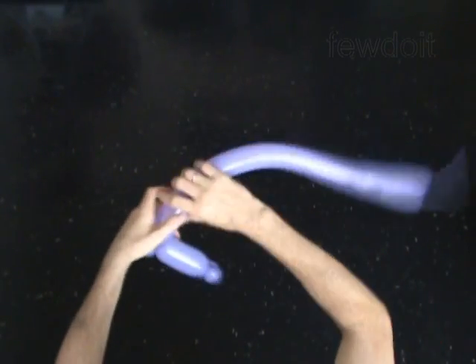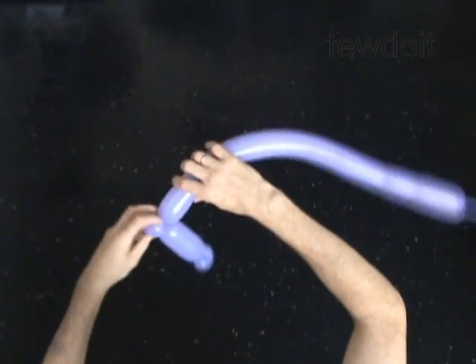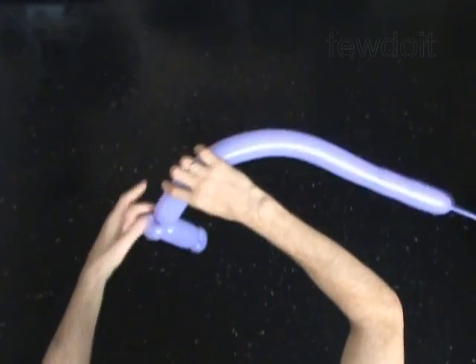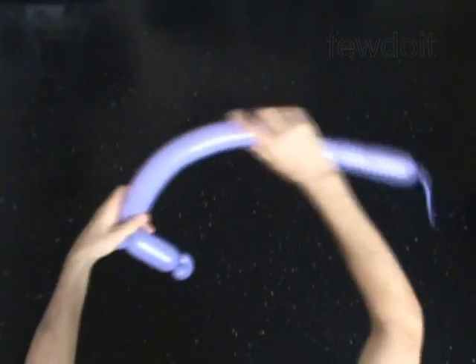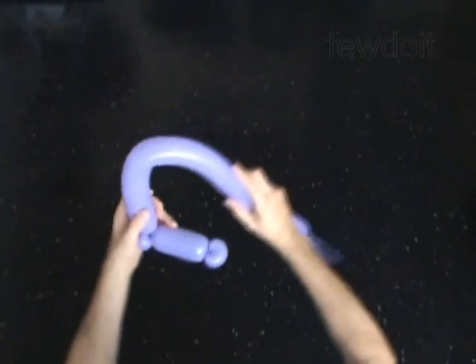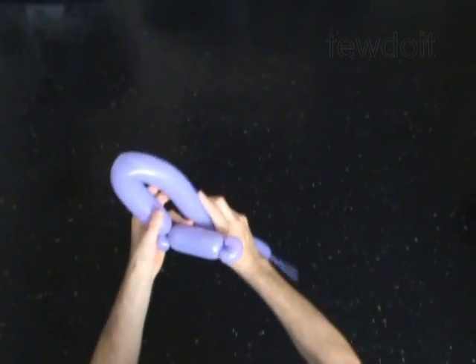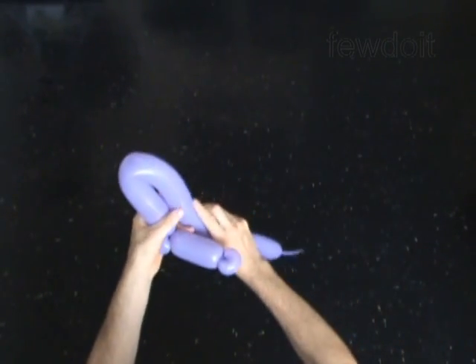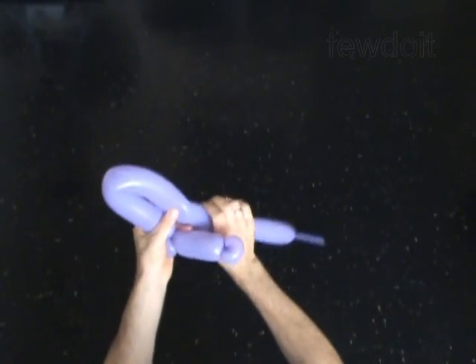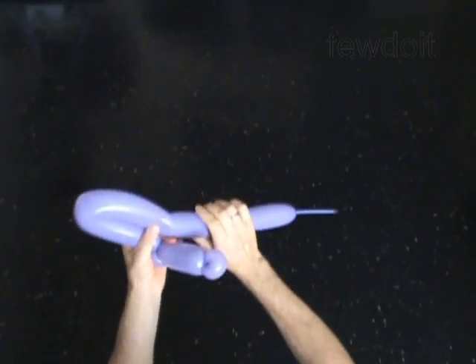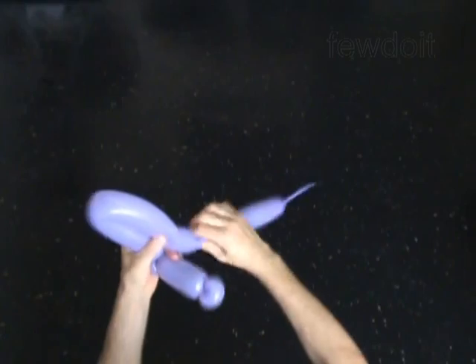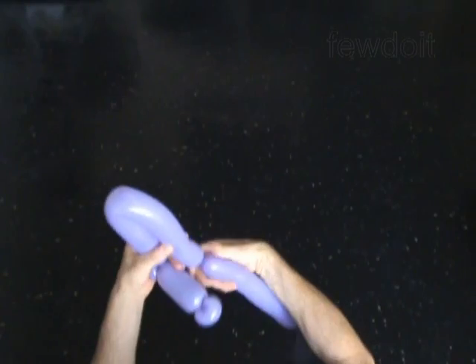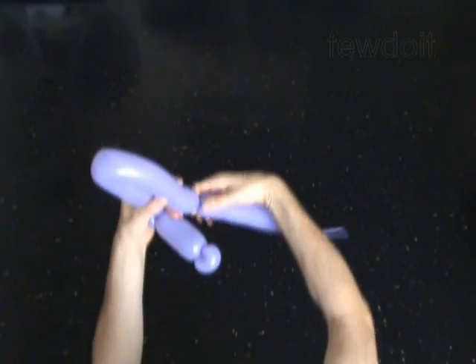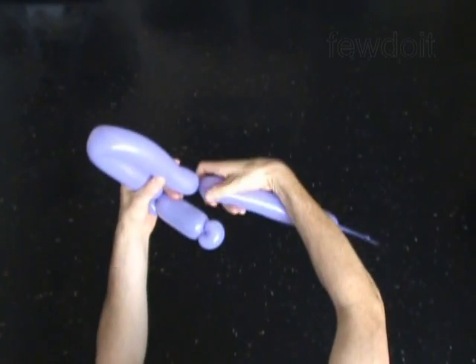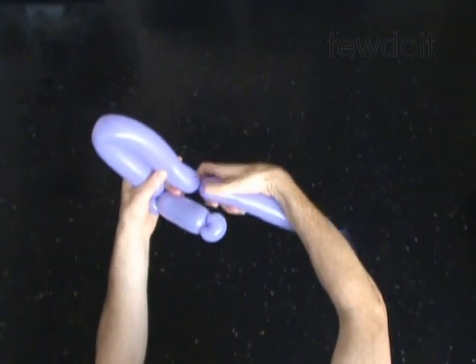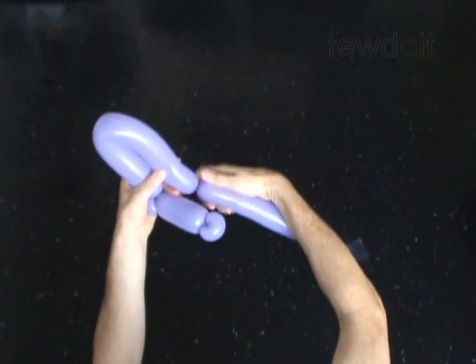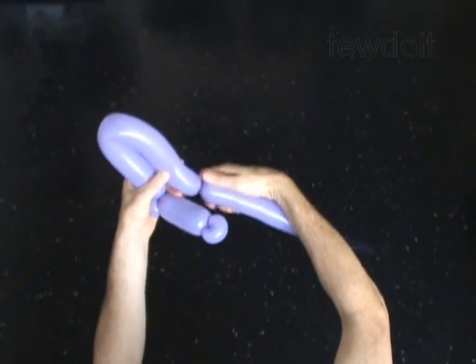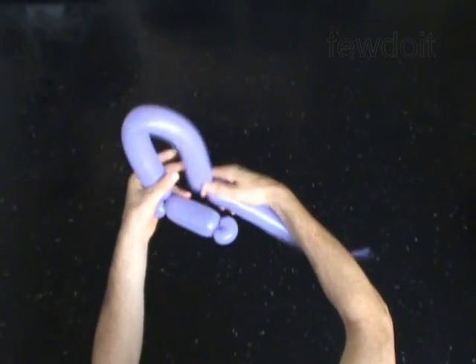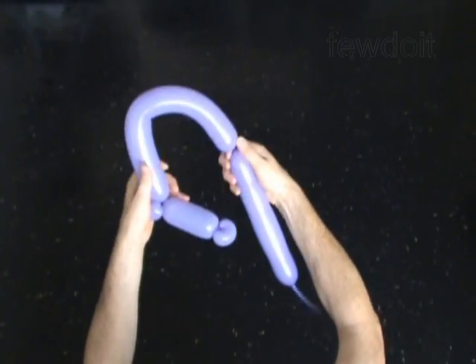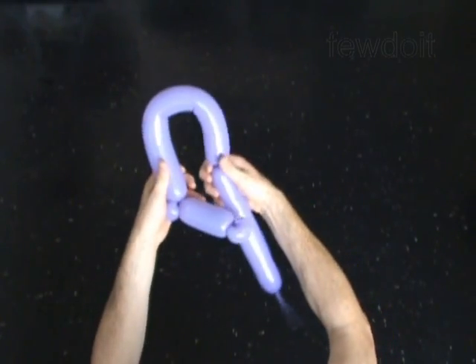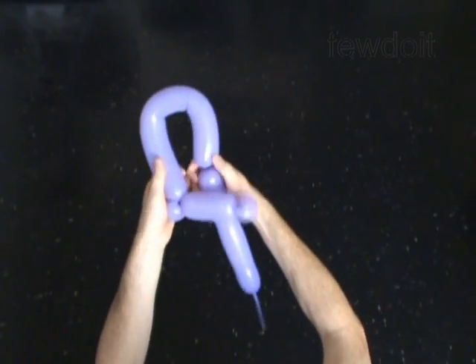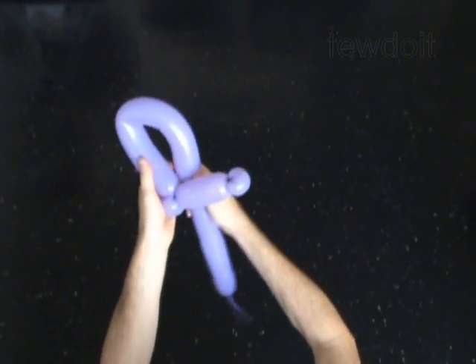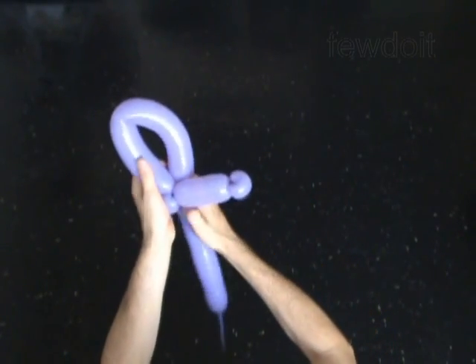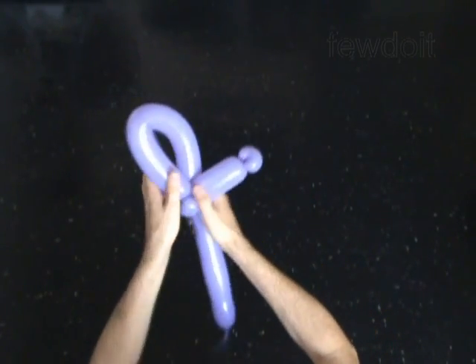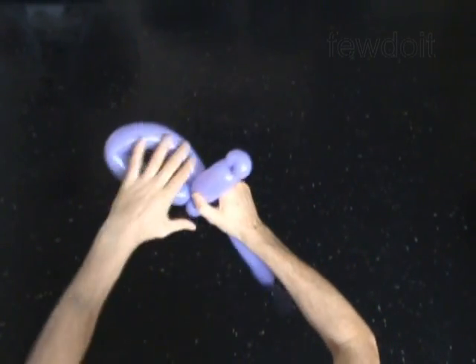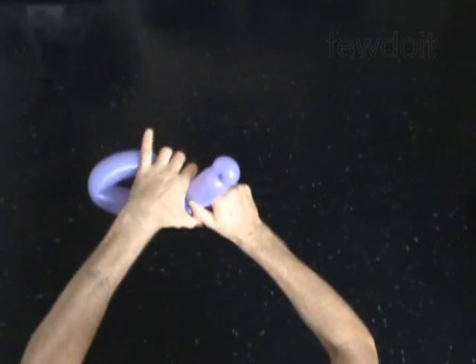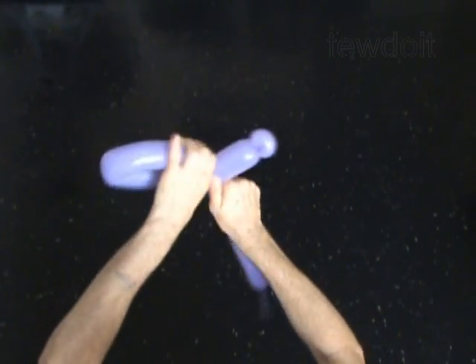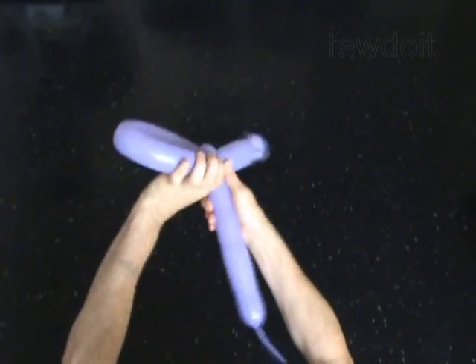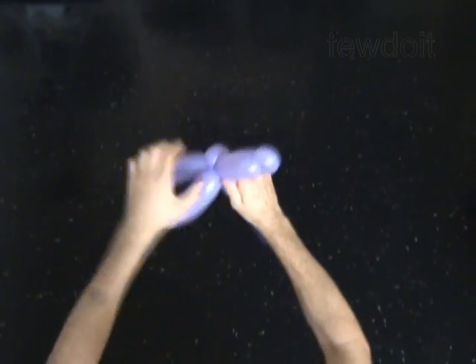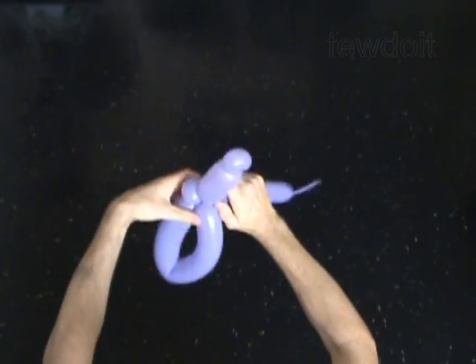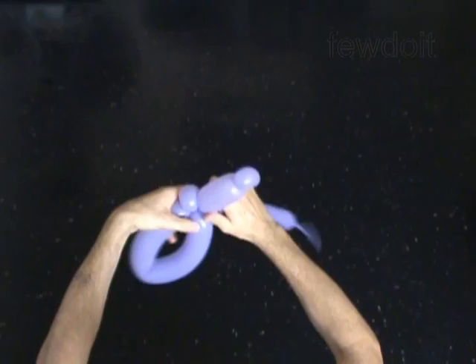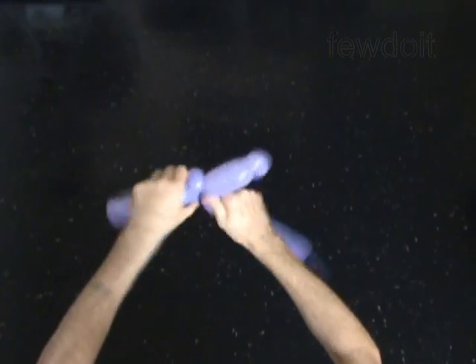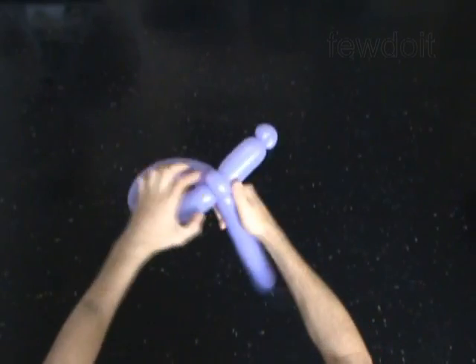Twist the fourth, about 11-inch bubble. Lock both ends of the fourth bubble in one lock twist.